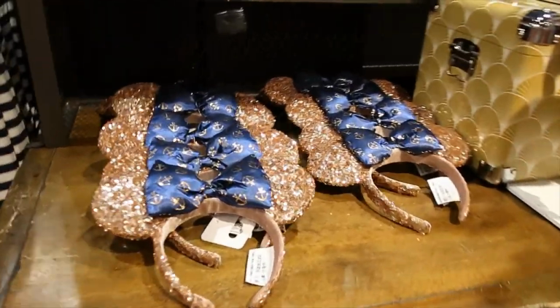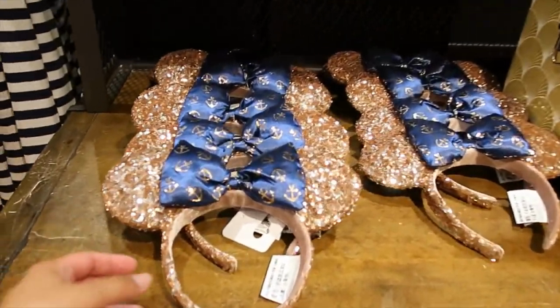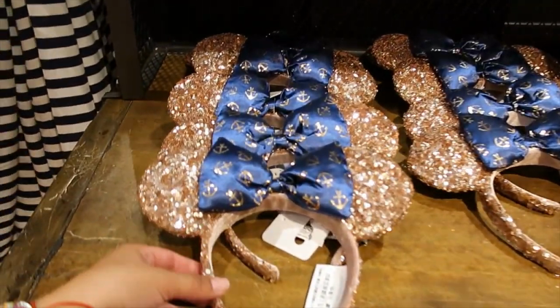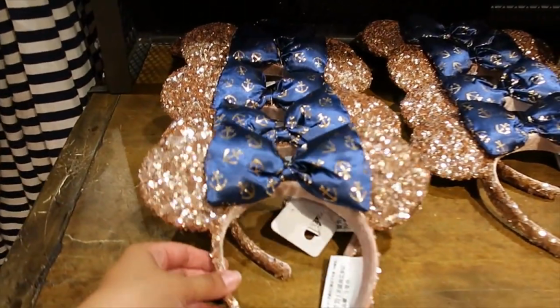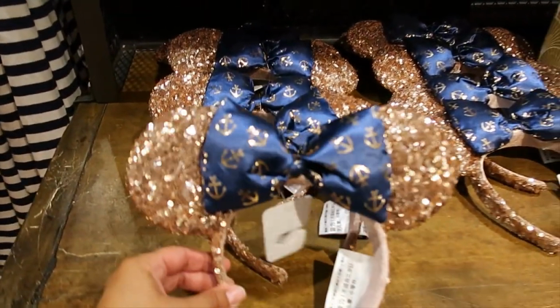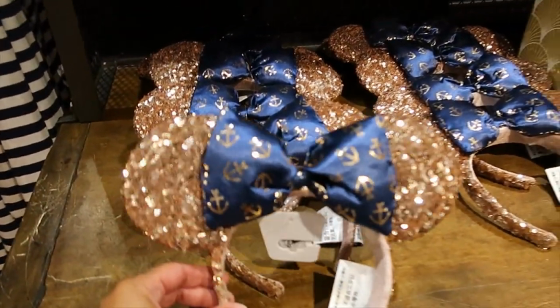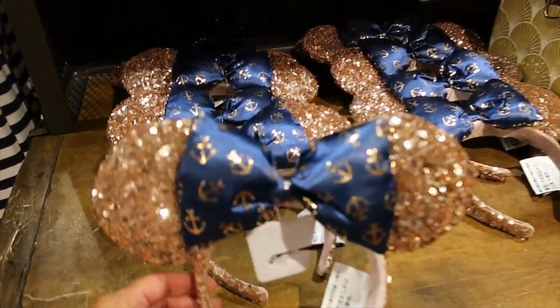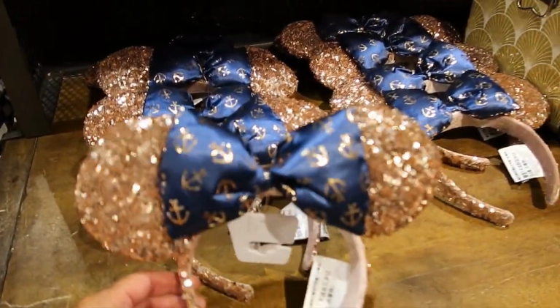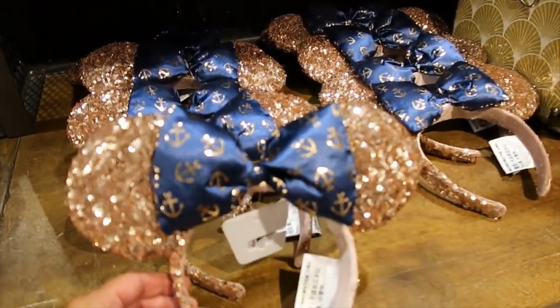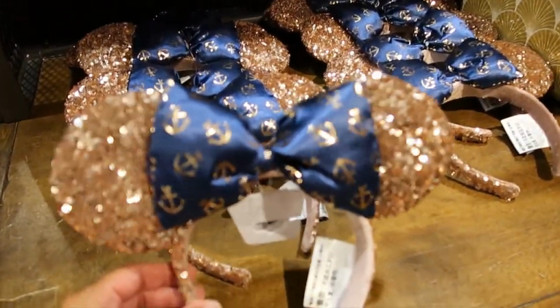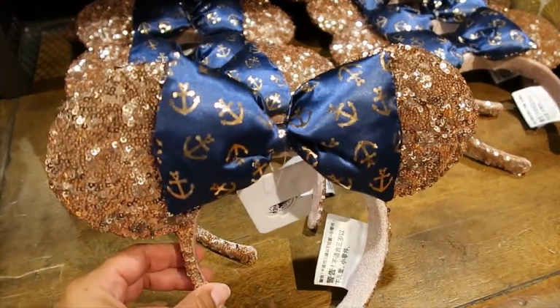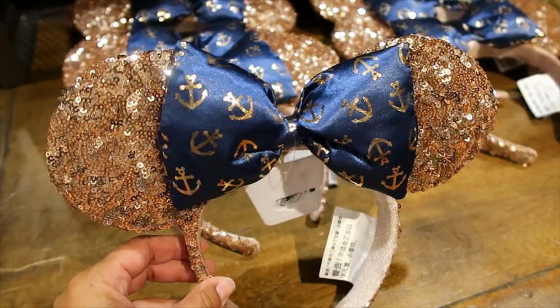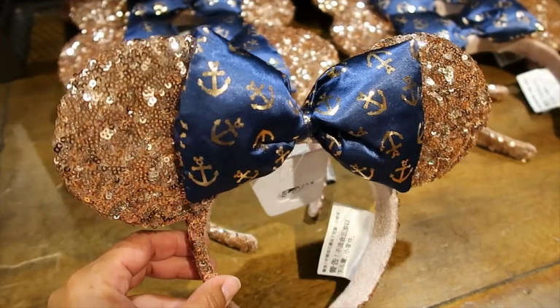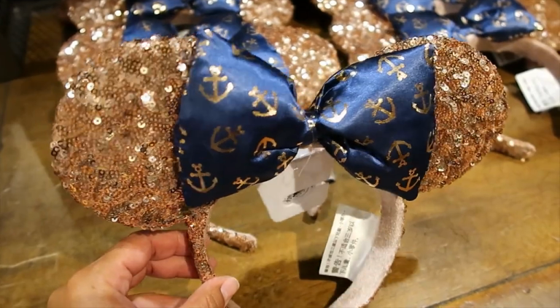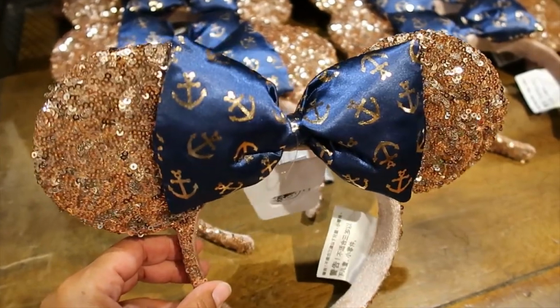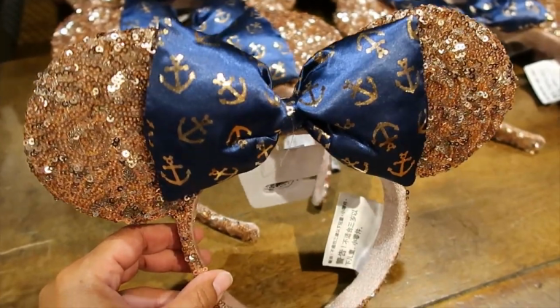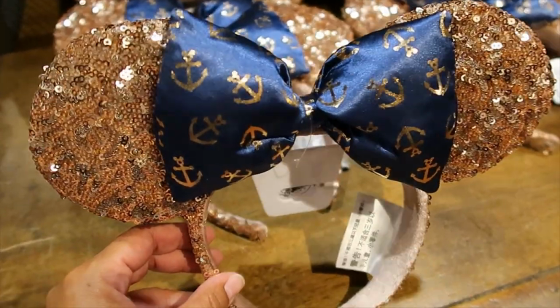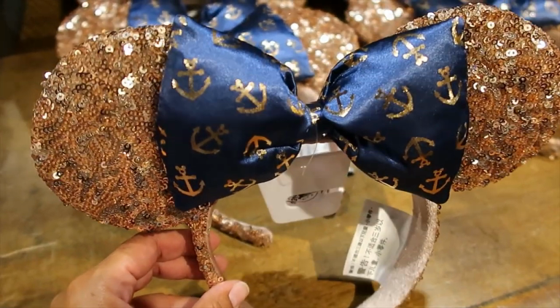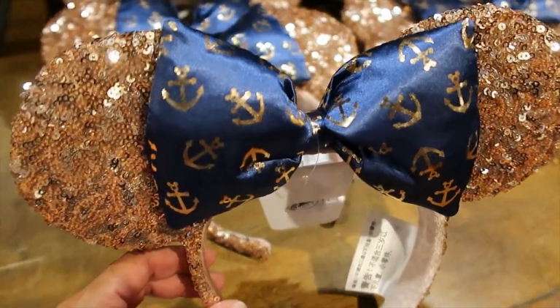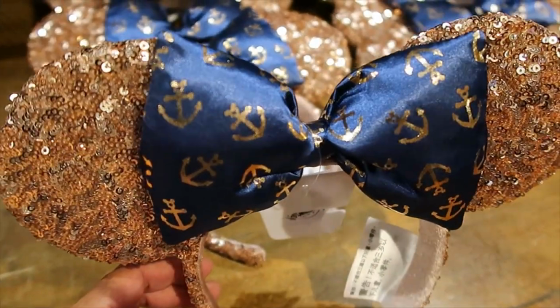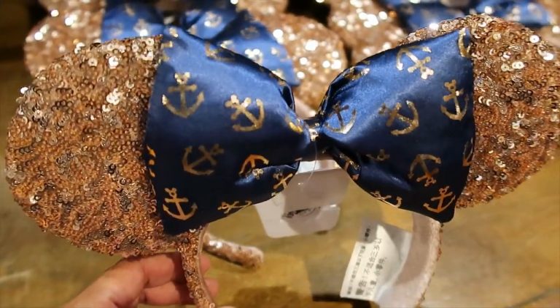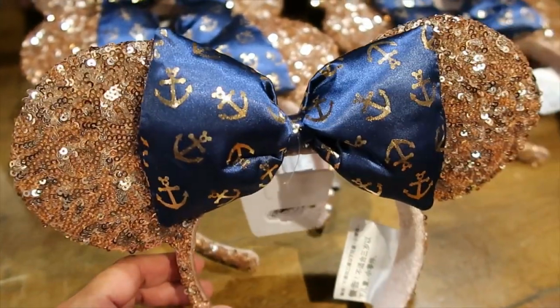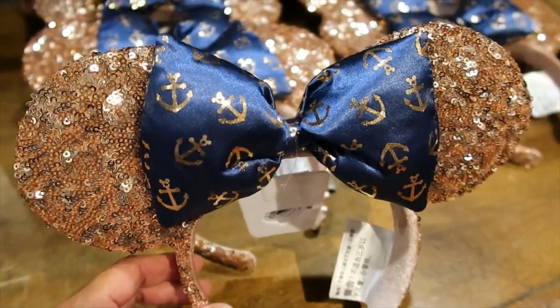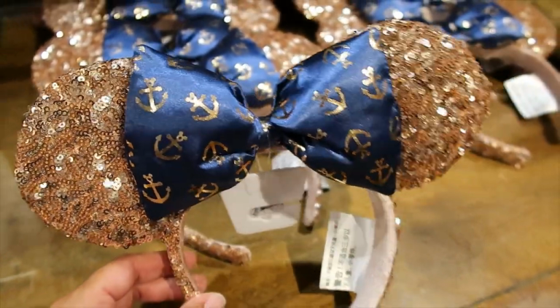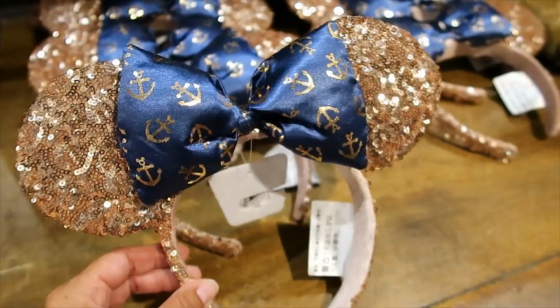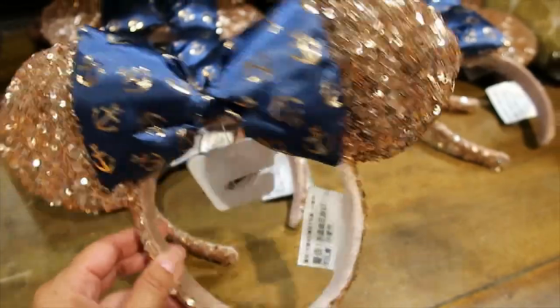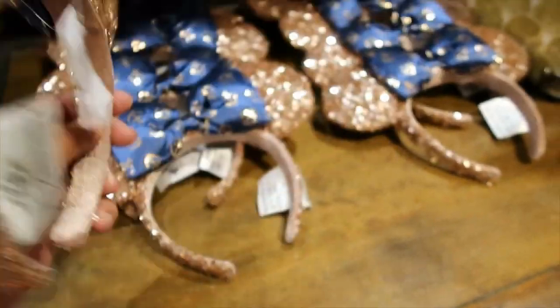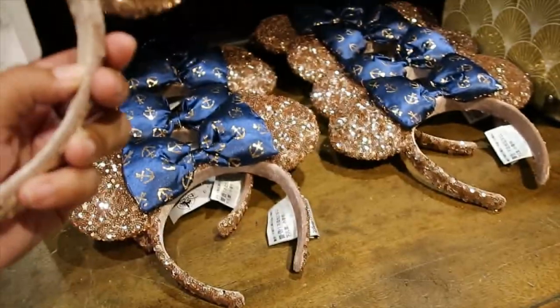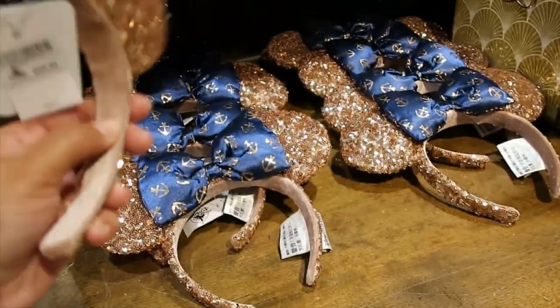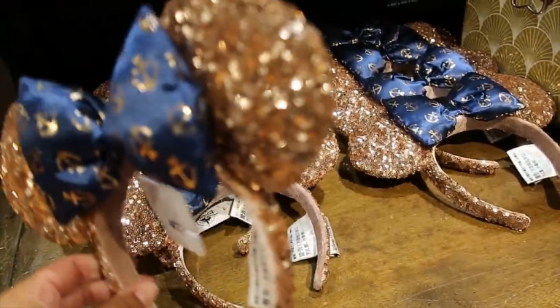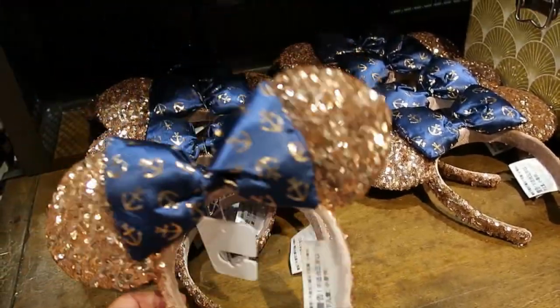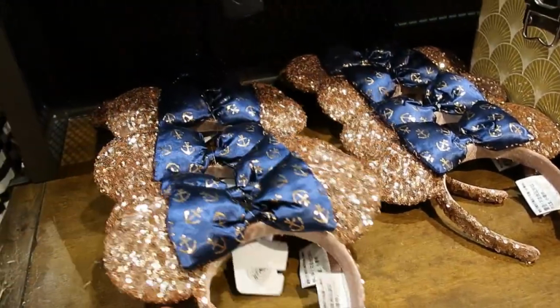These are super cute — rose gold. And then the bow has some rose gold anchors. The anchors have Mickey Mouses — you see that at the top? That's super cute. $29.99 for these.